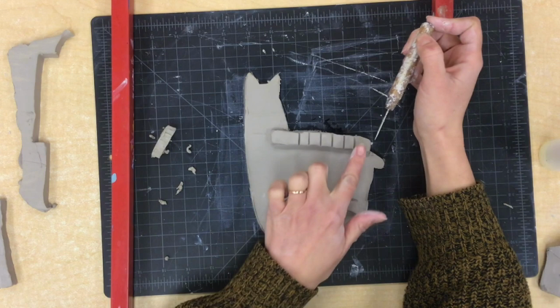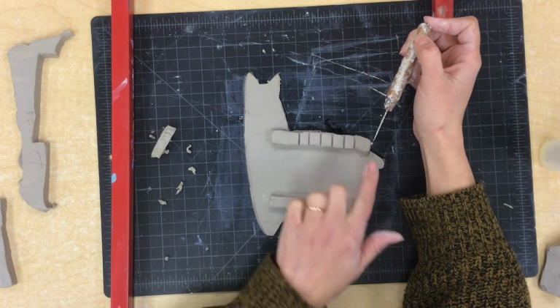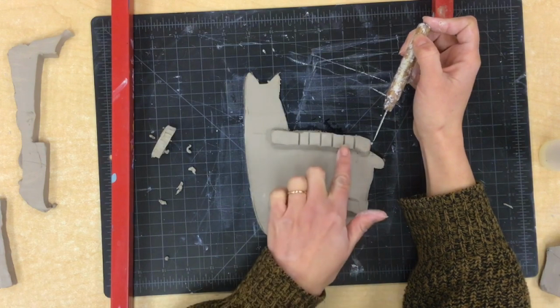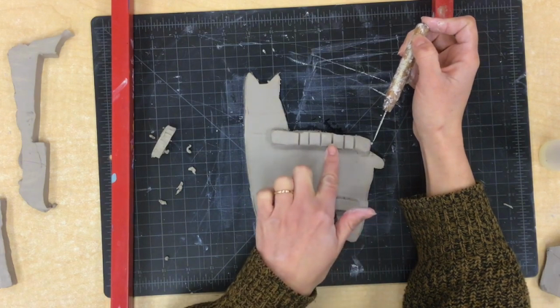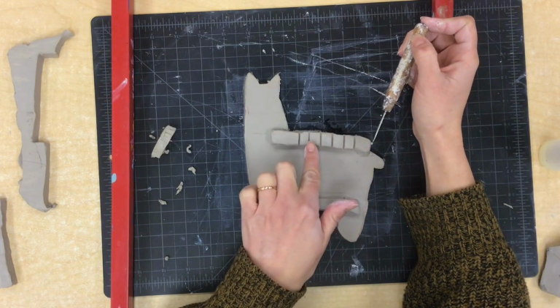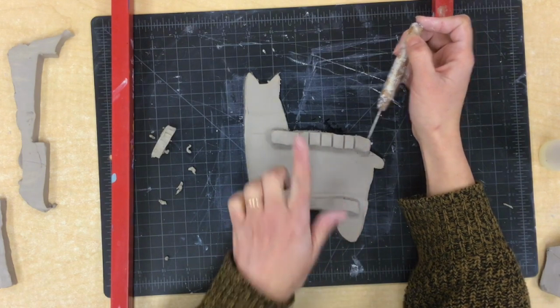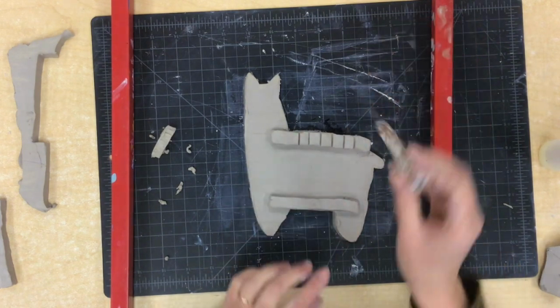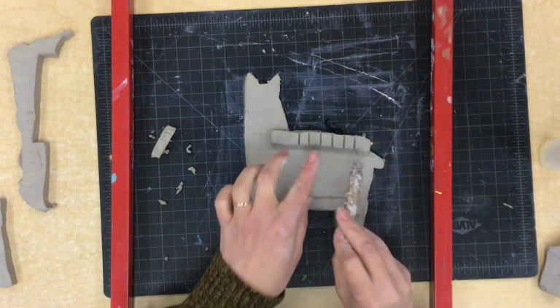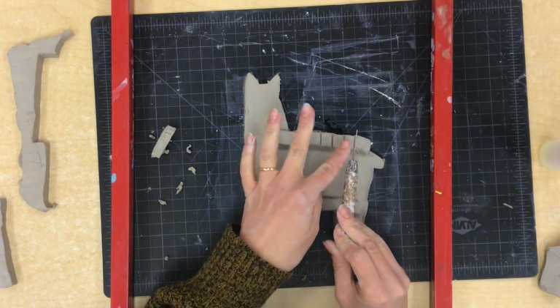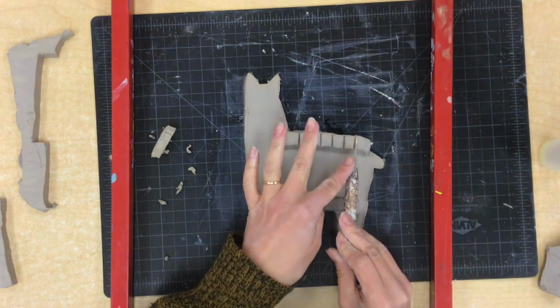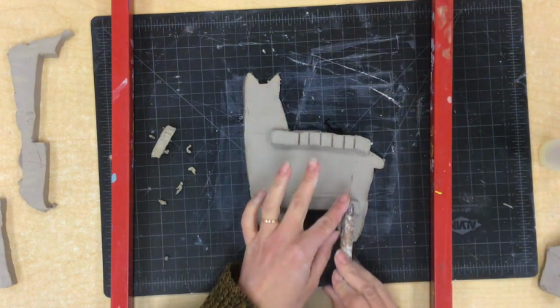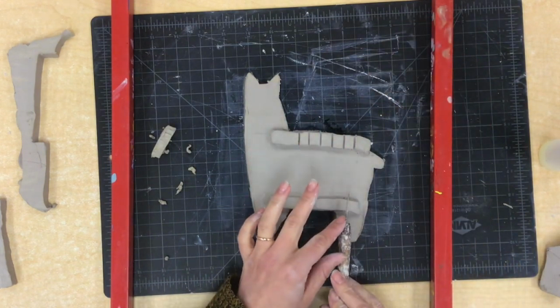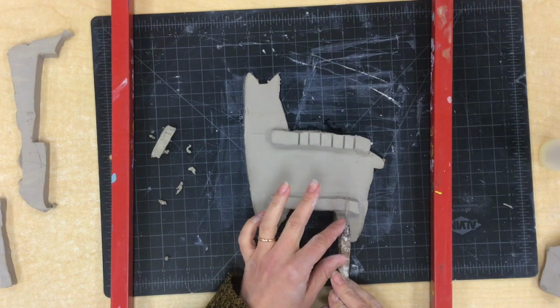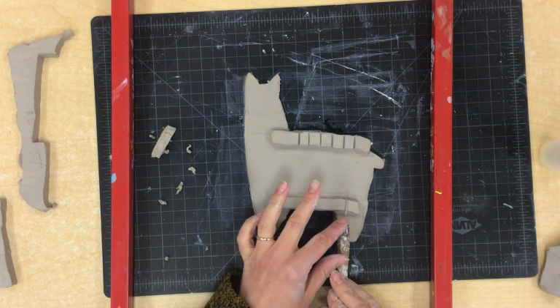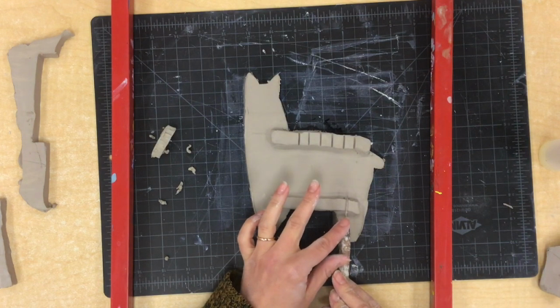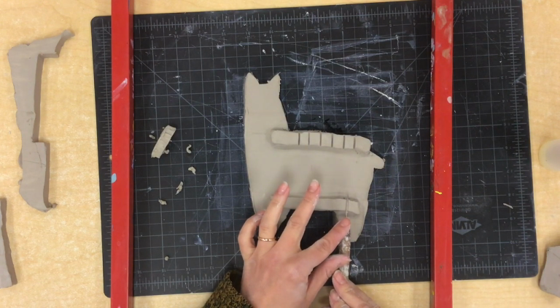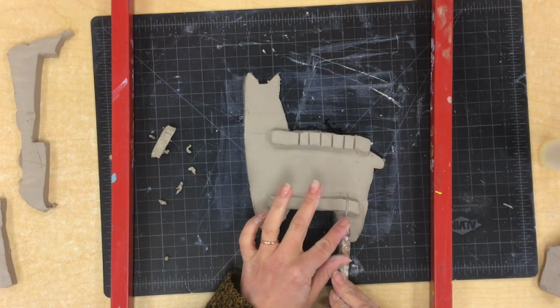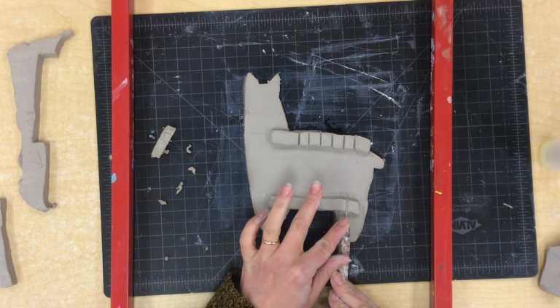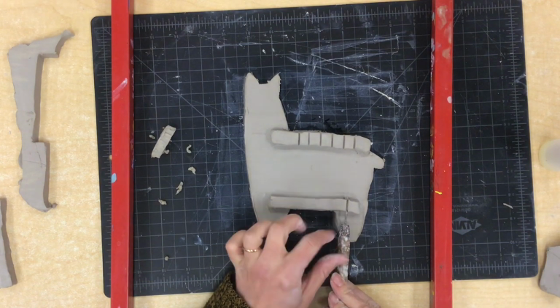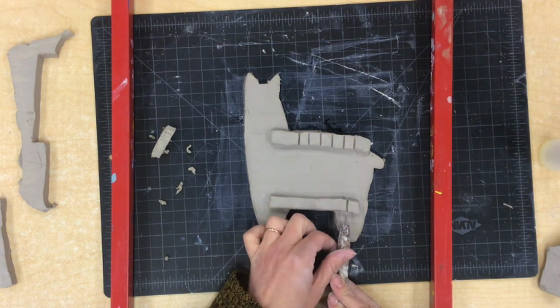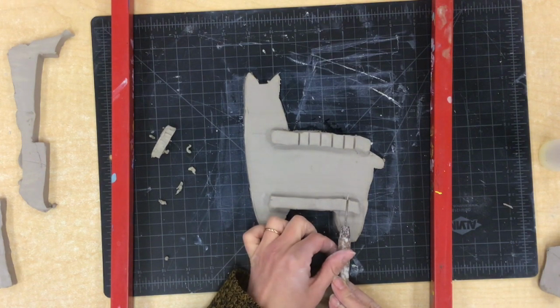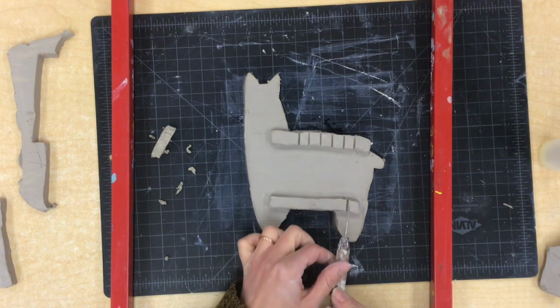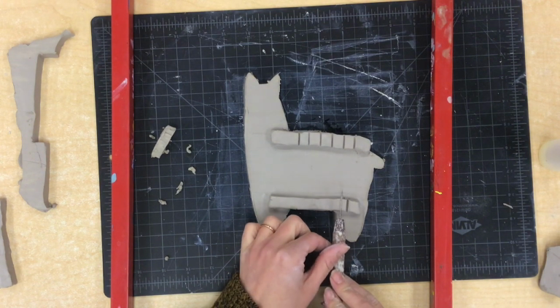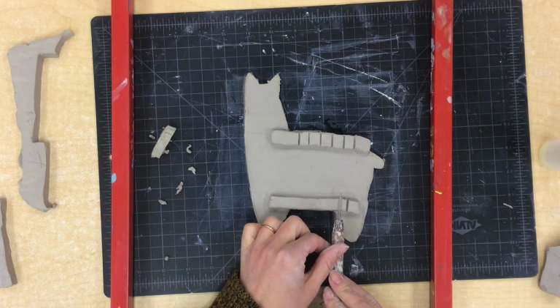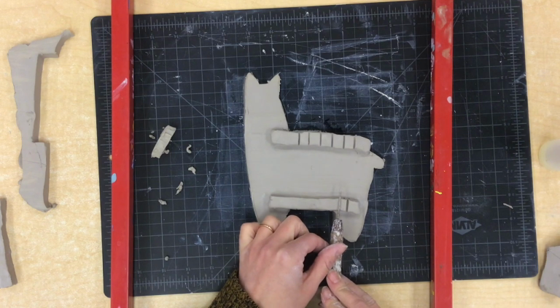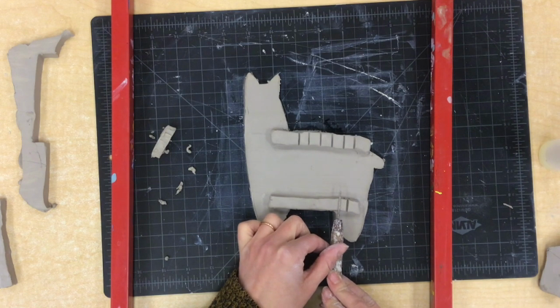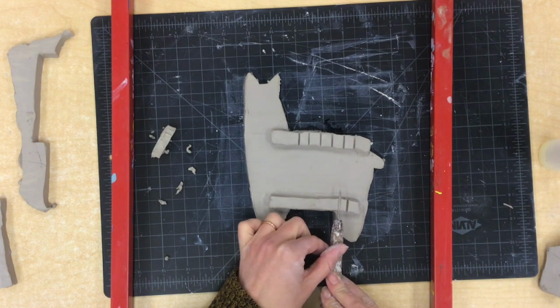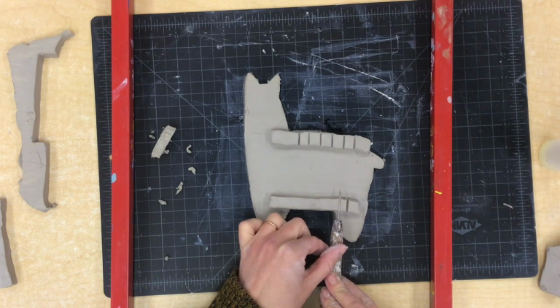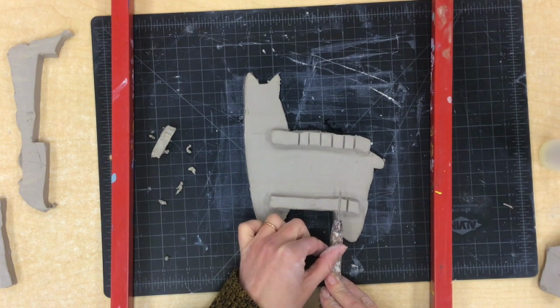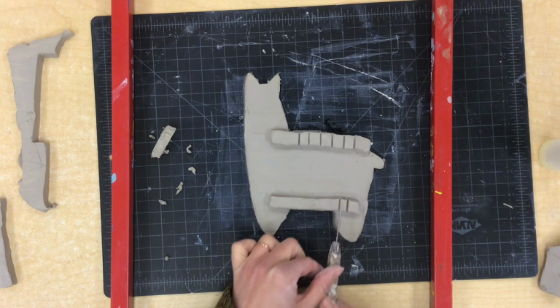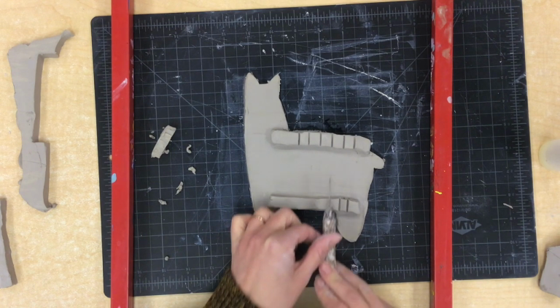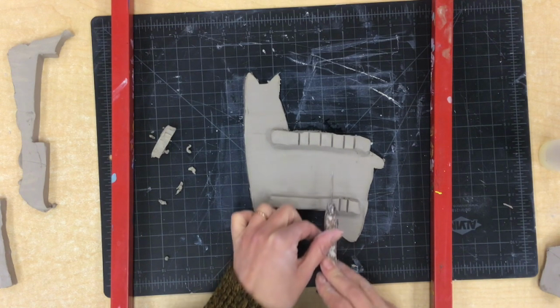There we go — one, two, three, four, five, six. Now I'm going to go down to the bottom and try to make my lines directly underneath the lines on the top, just using my eyeballs to get it as close as I can.